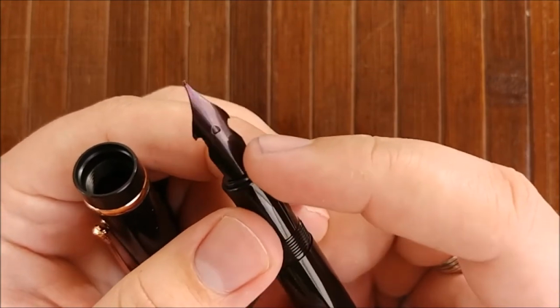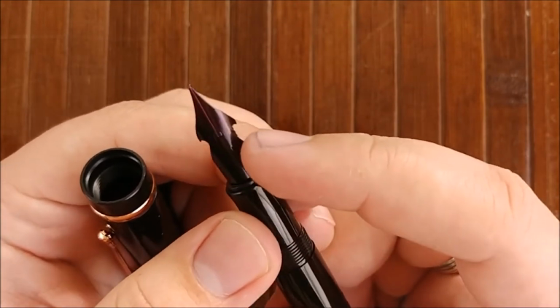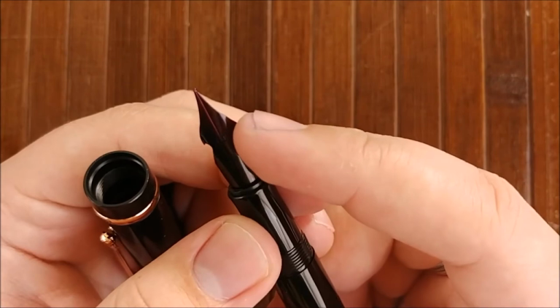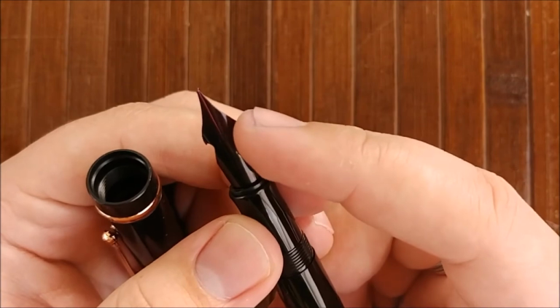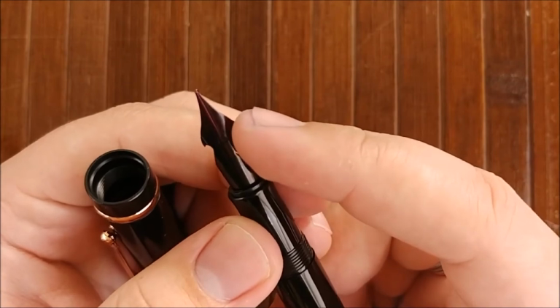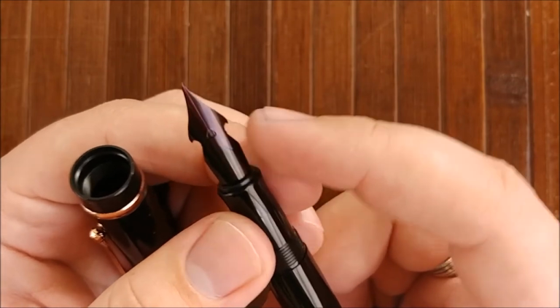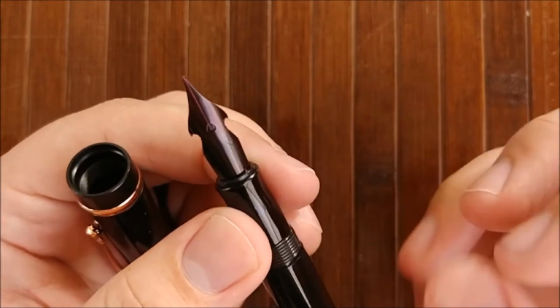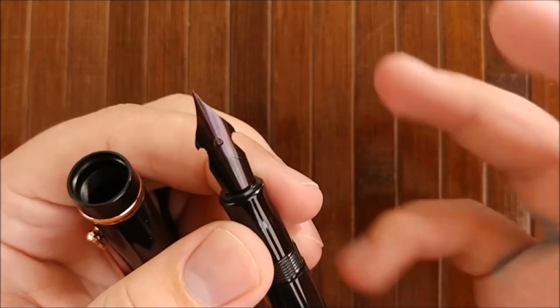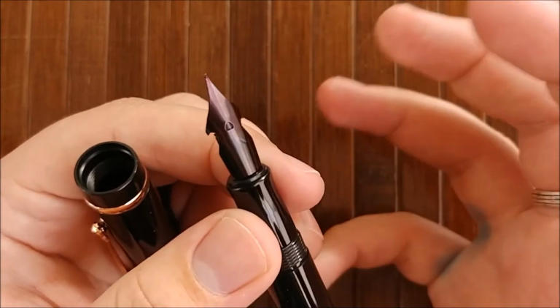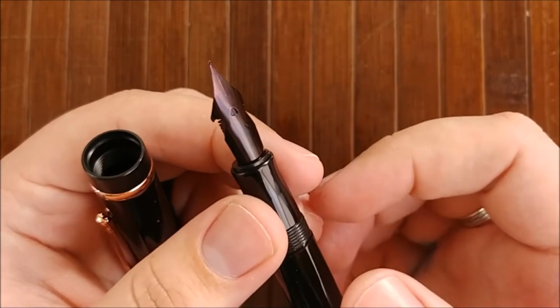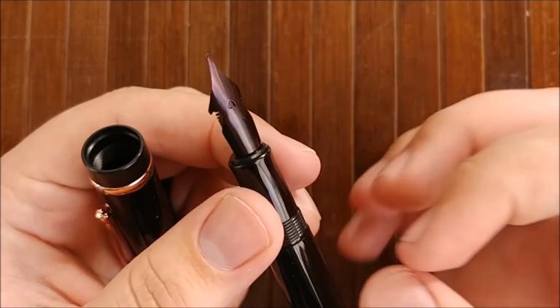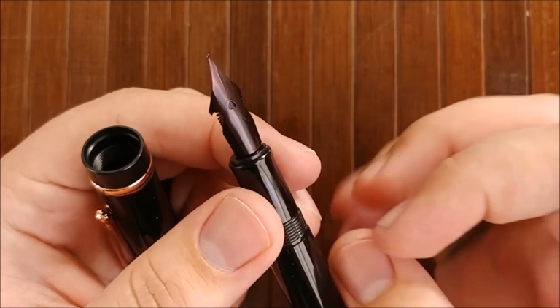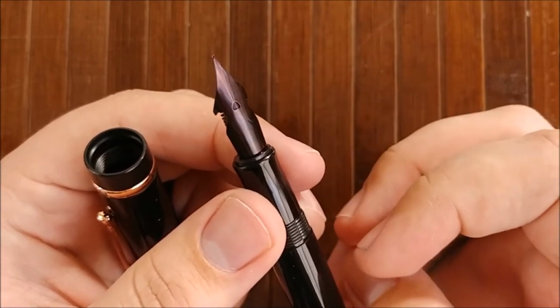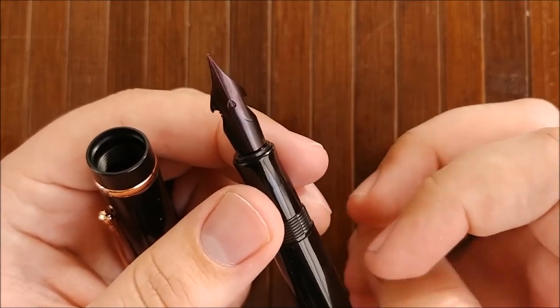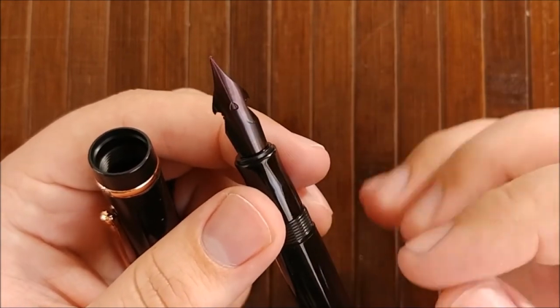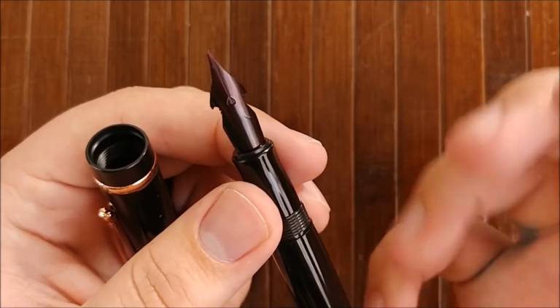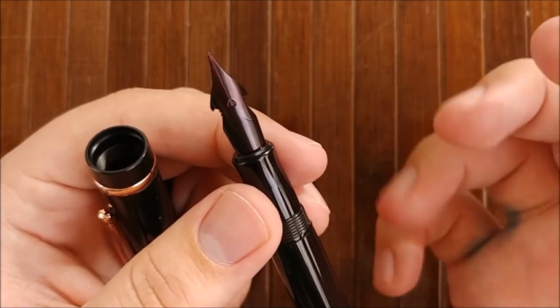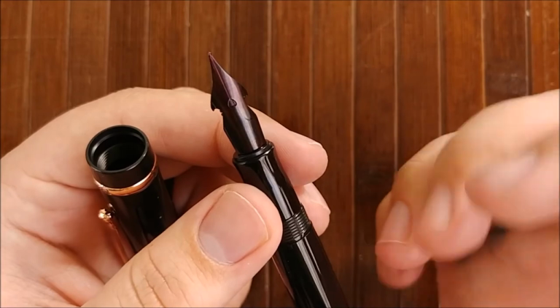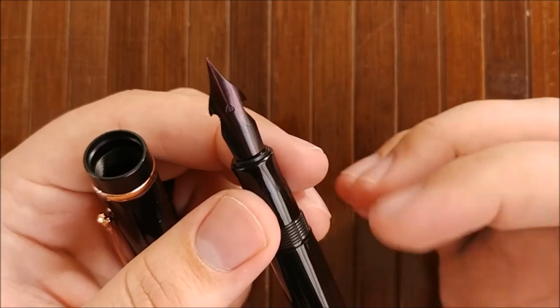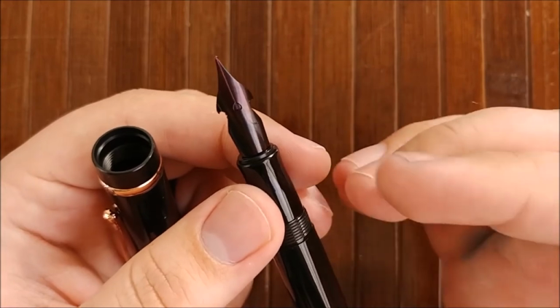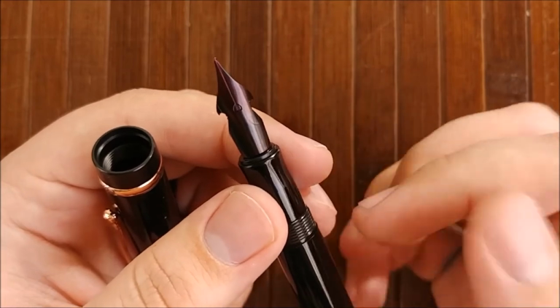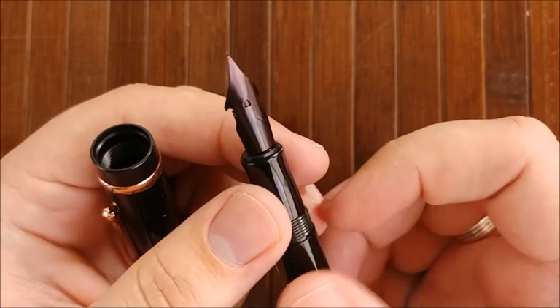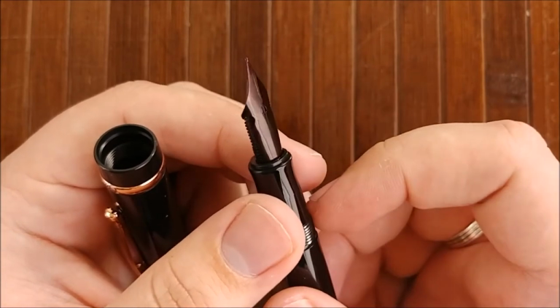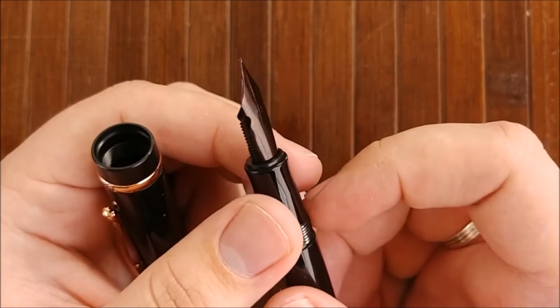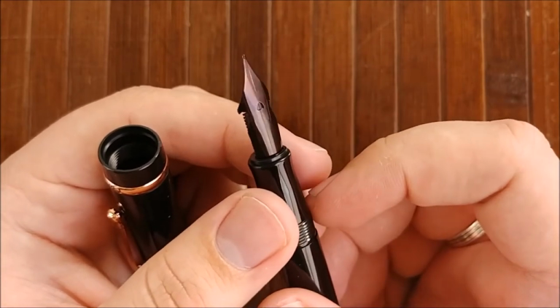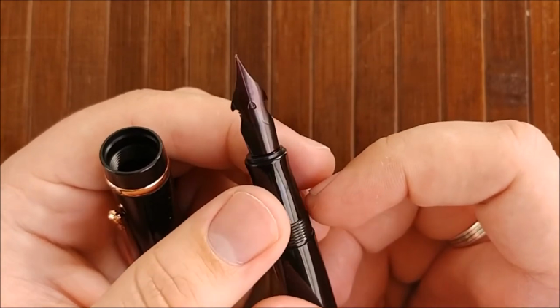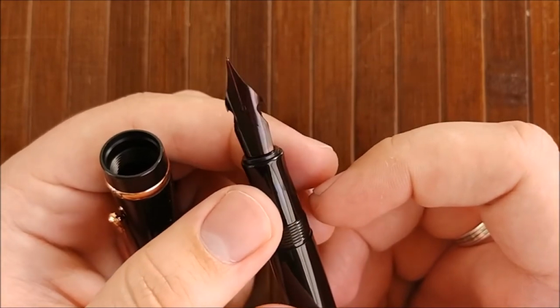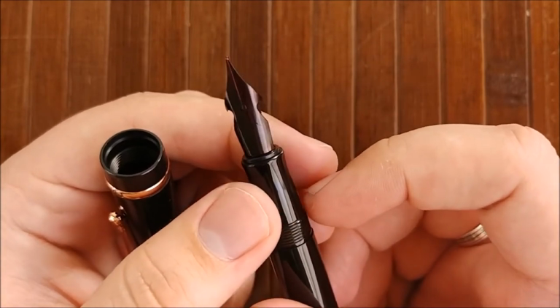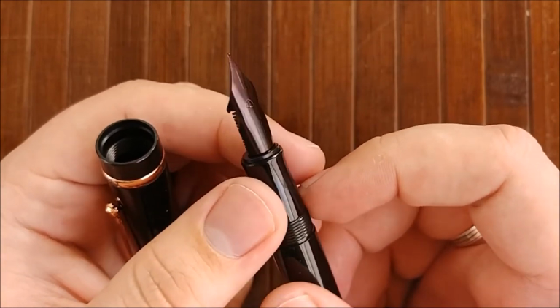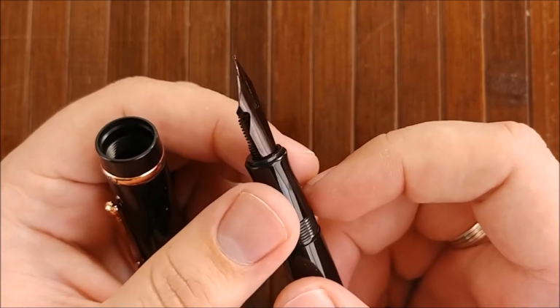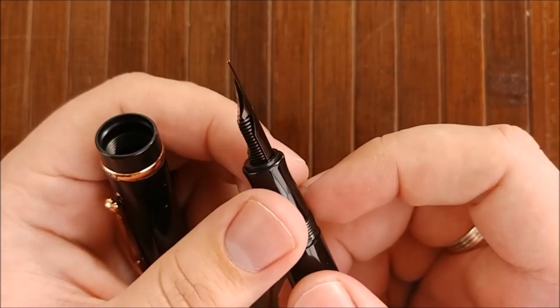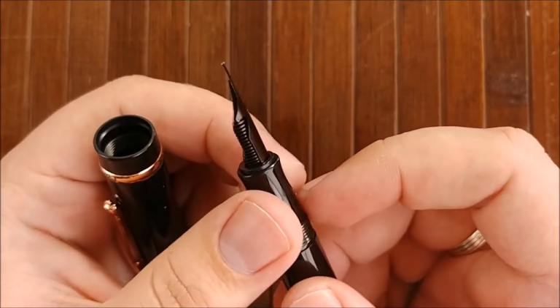If you watched my unboxing, they kind of heaped ink onto the page. It isn't quite that bad anymore. It's still very wet, but it's kind of on par with Noodler's if you've ever used any of those. So the flow is very nice.